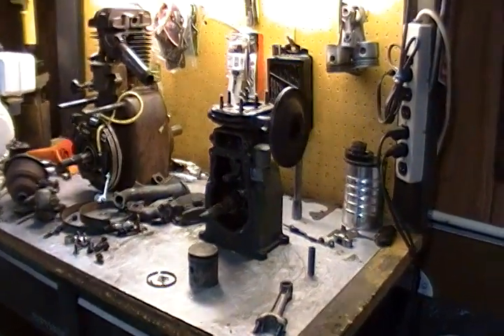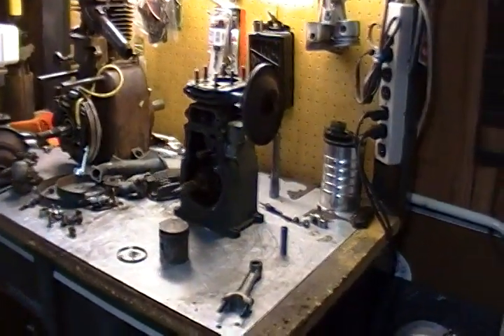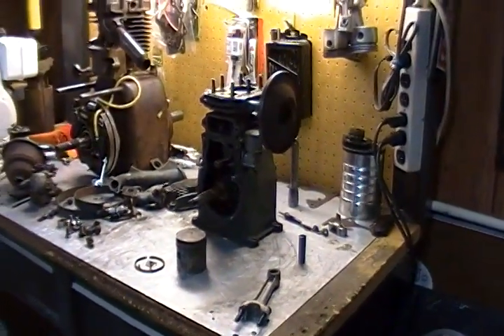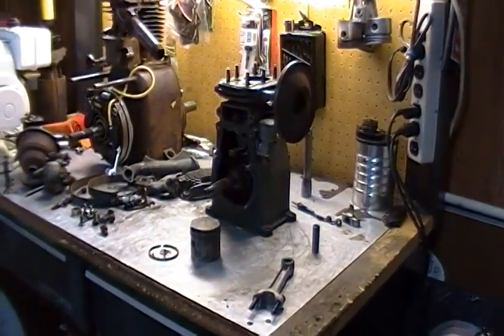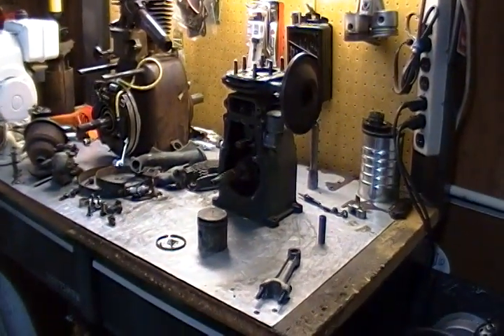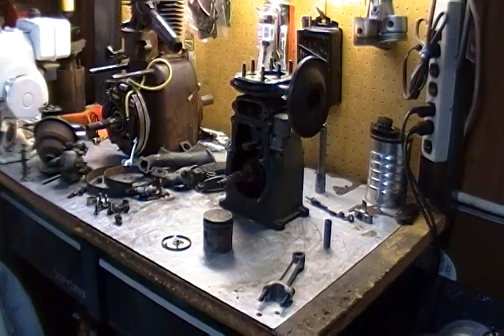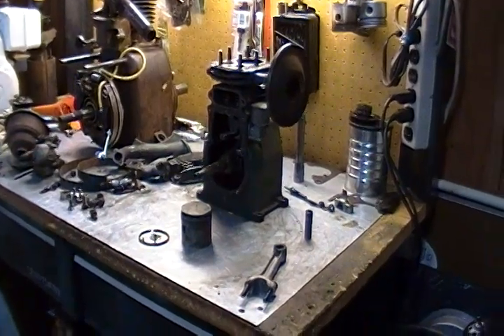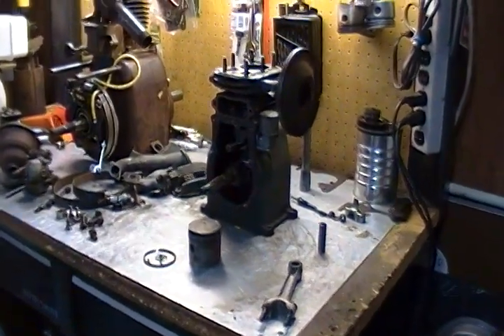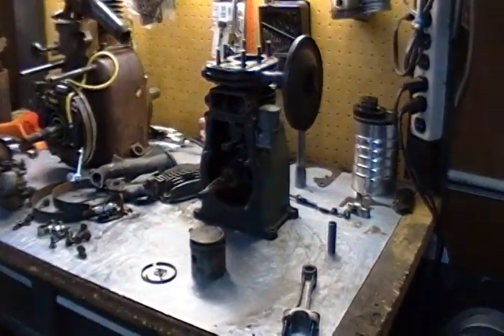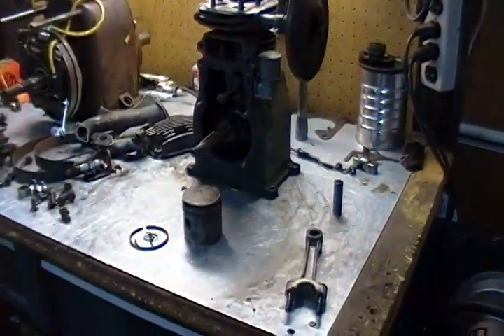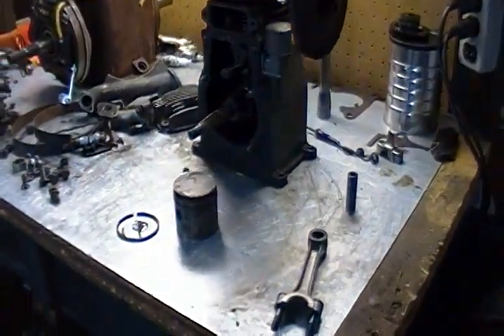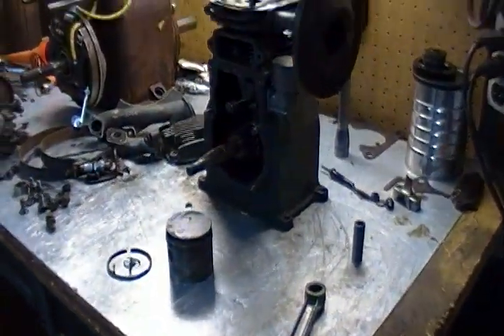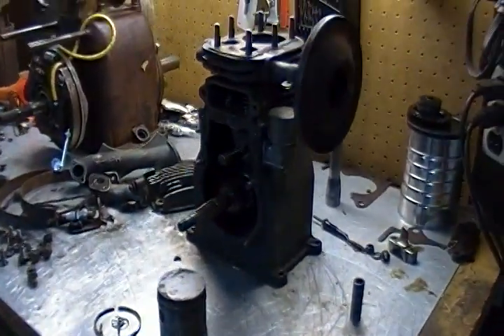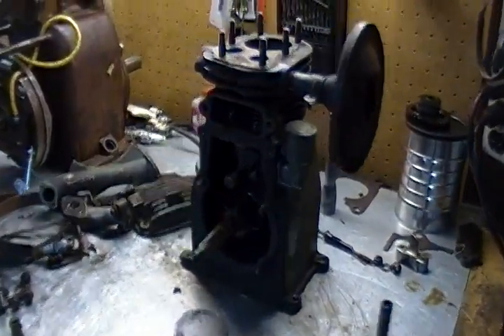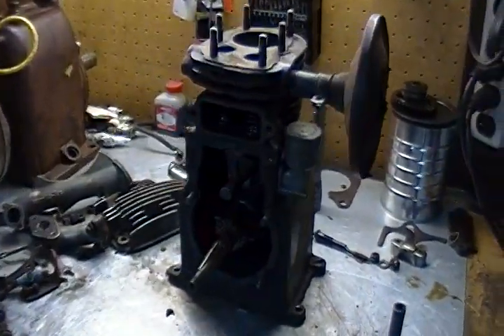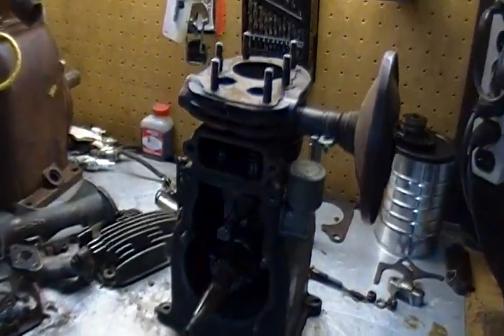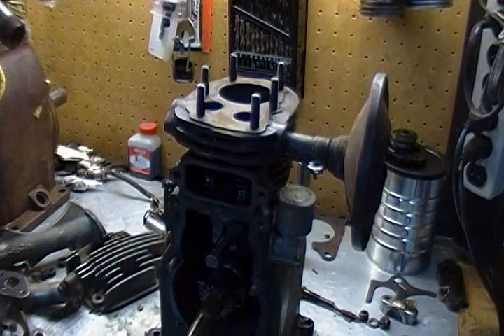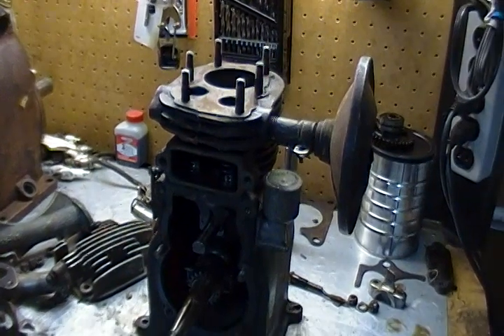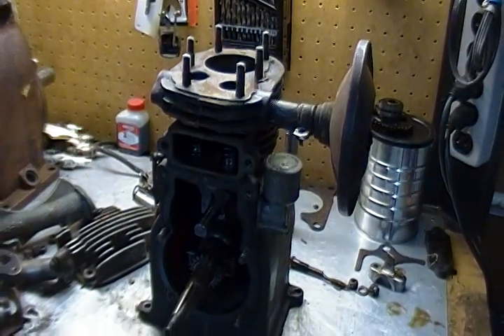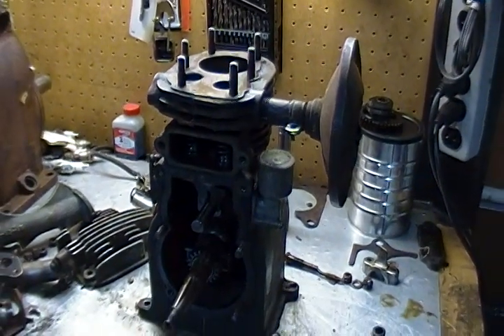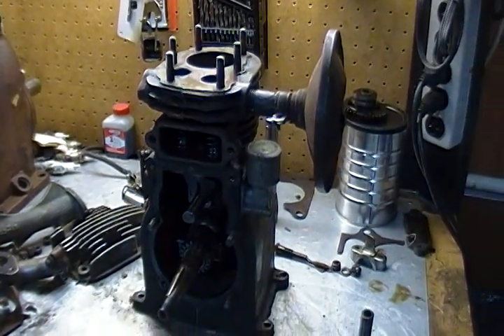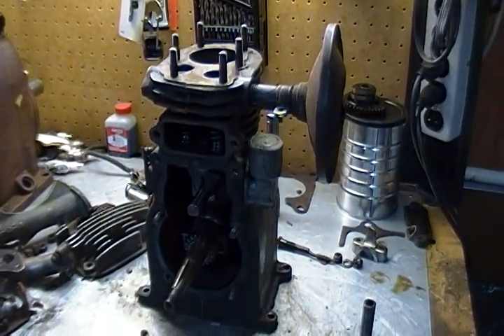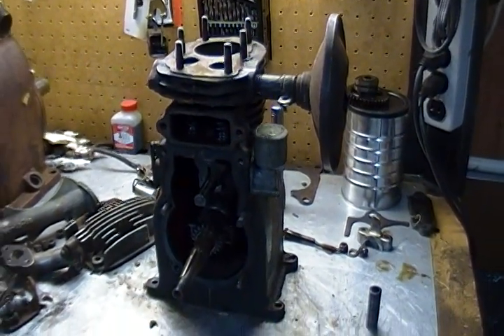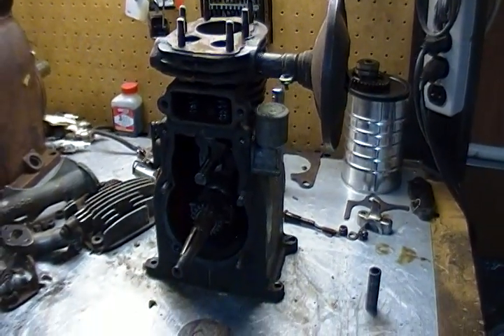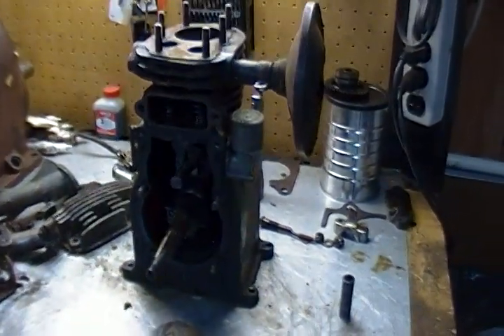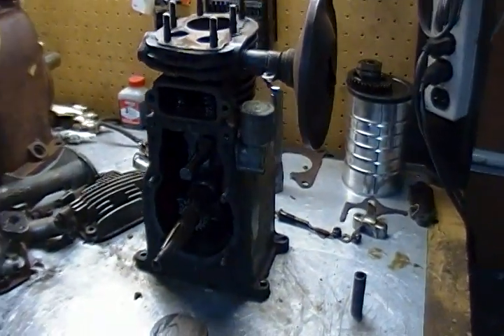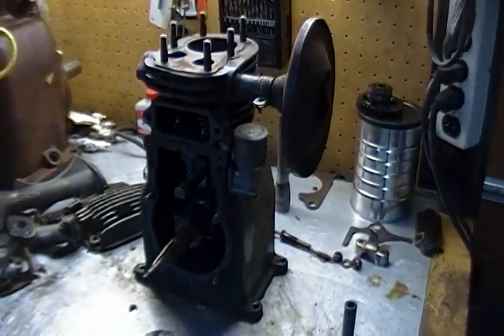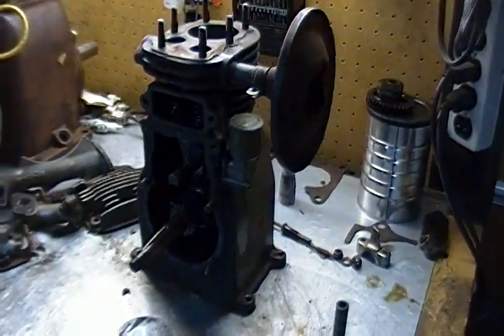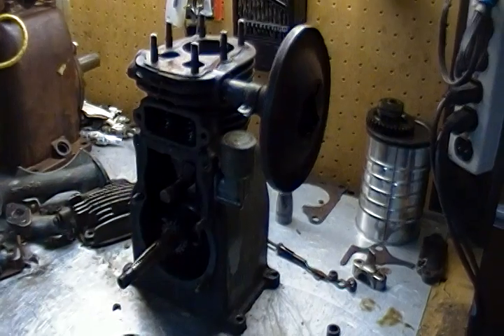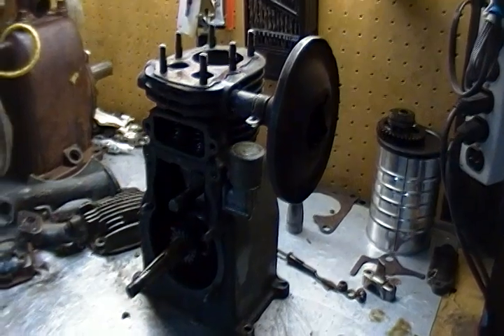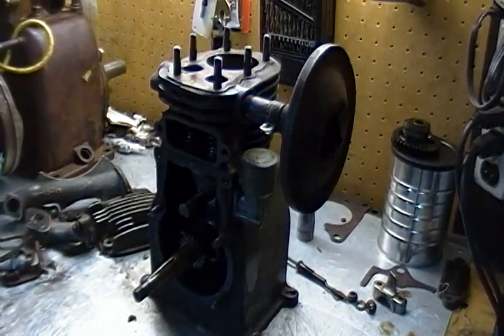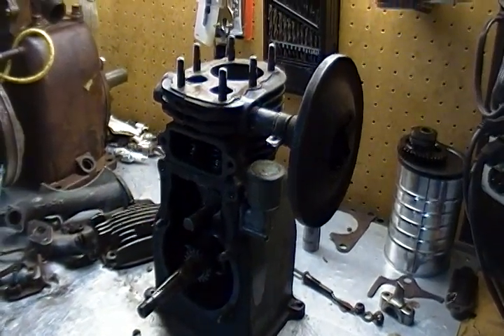It's August 4th, quarter after 7, looking at a Lawson TLC. I picked this up at the Jacktown swap meet in May and about two days ago I started to work on it.